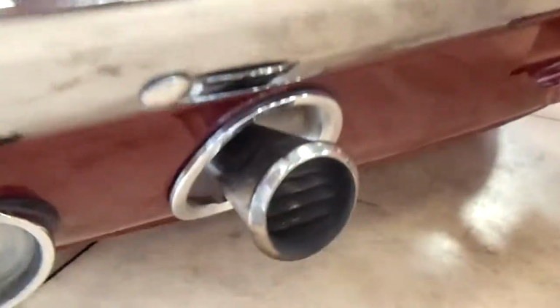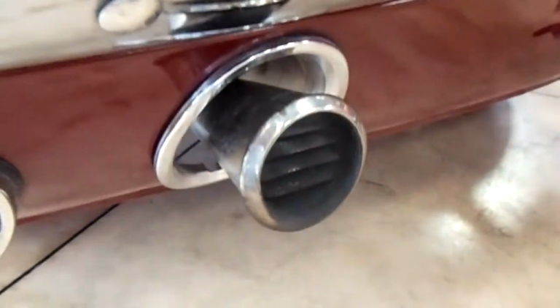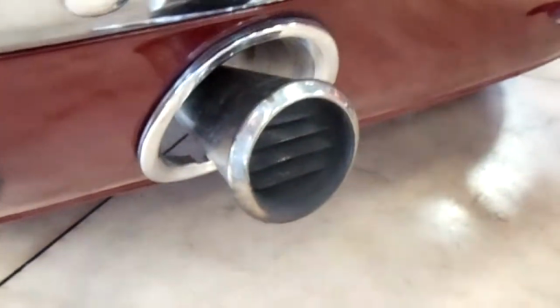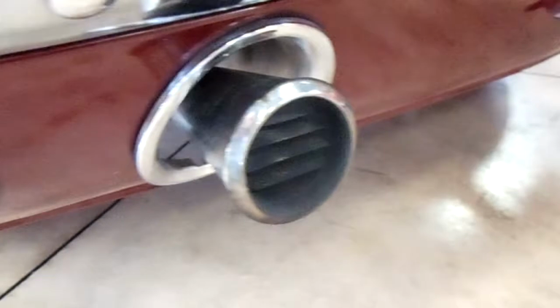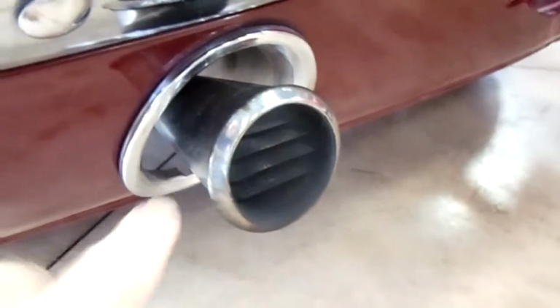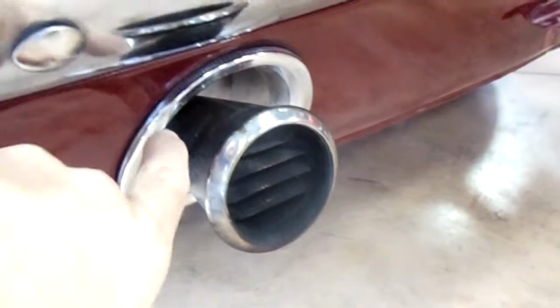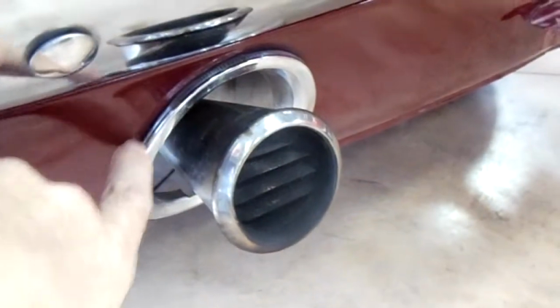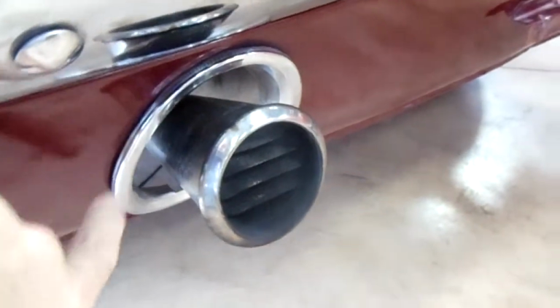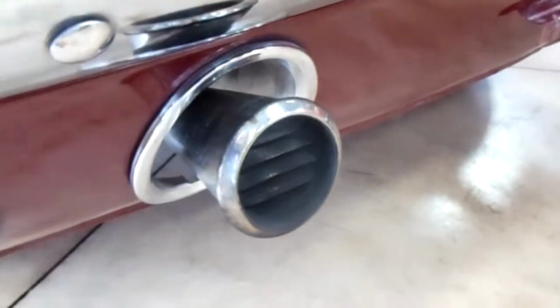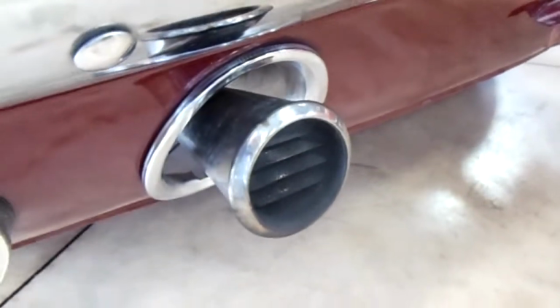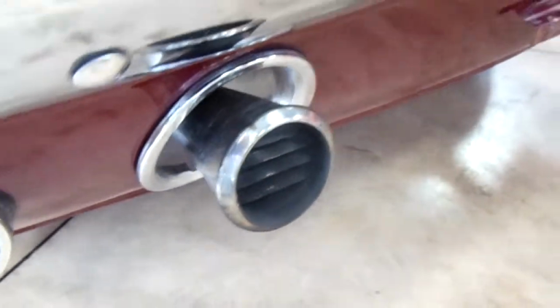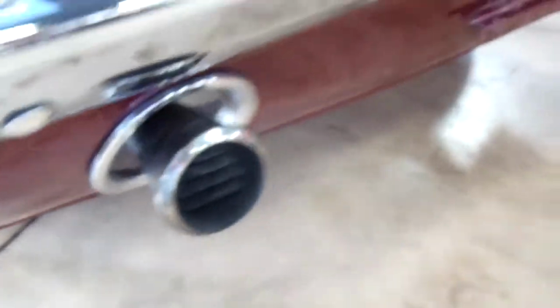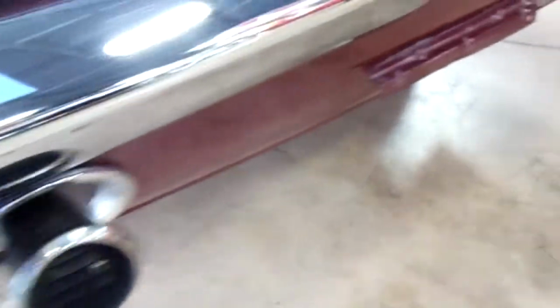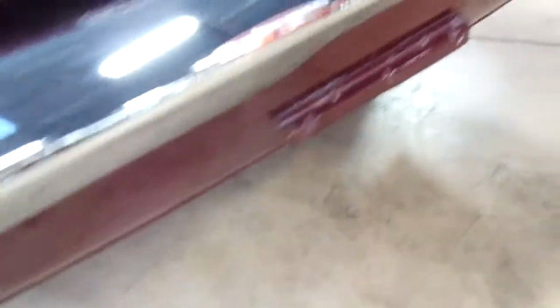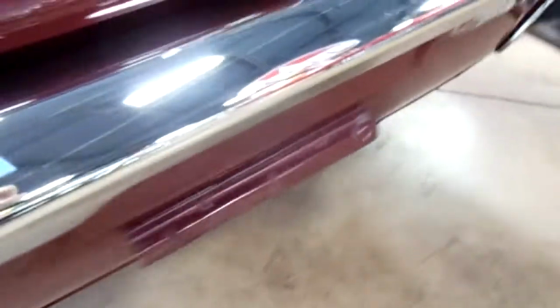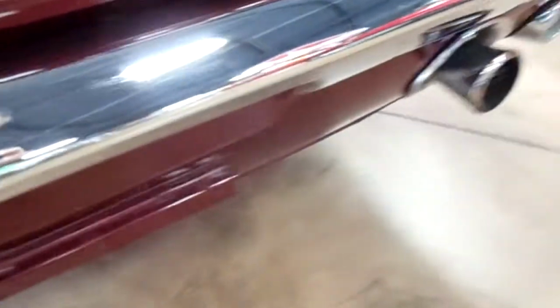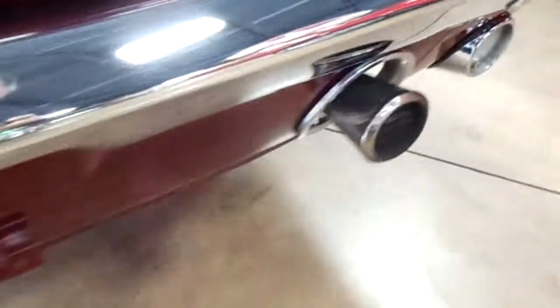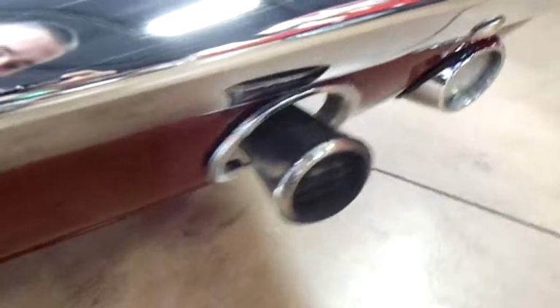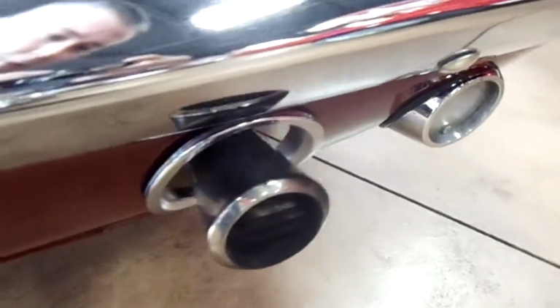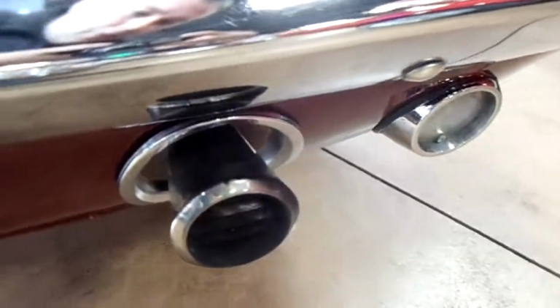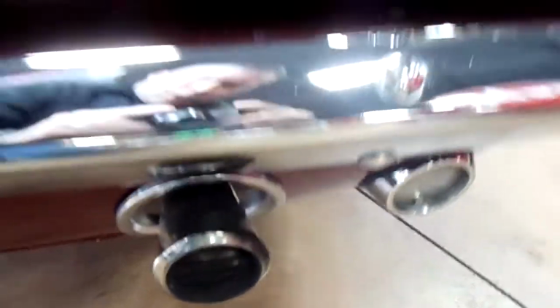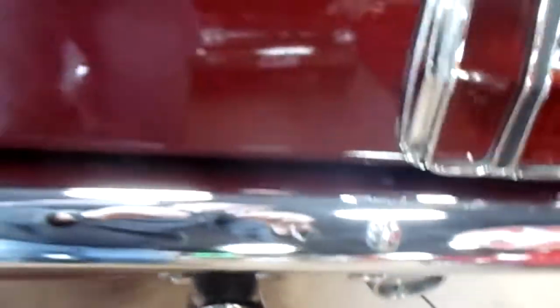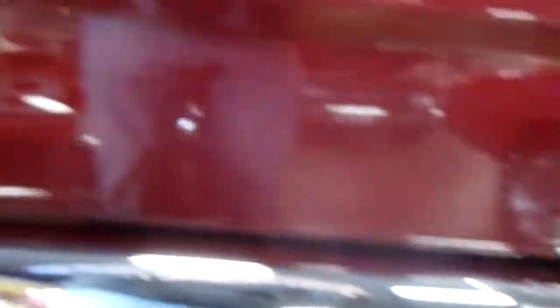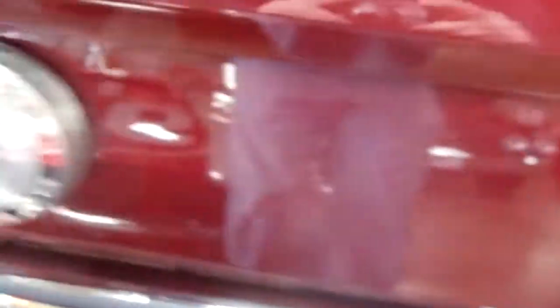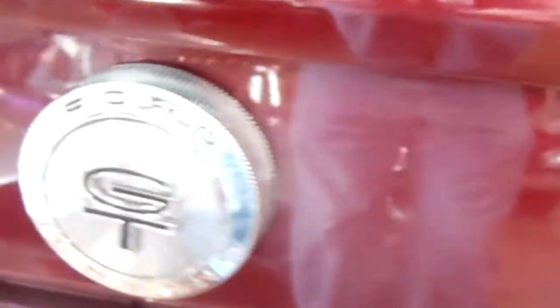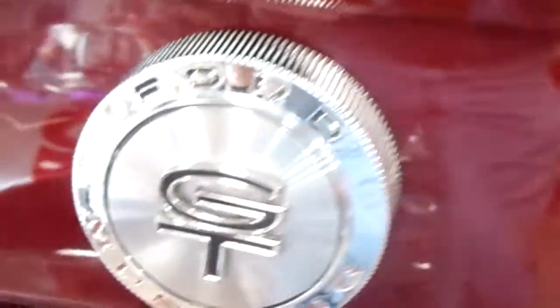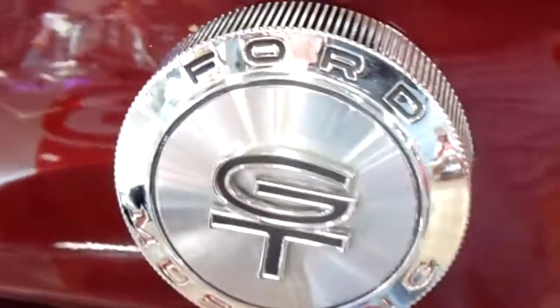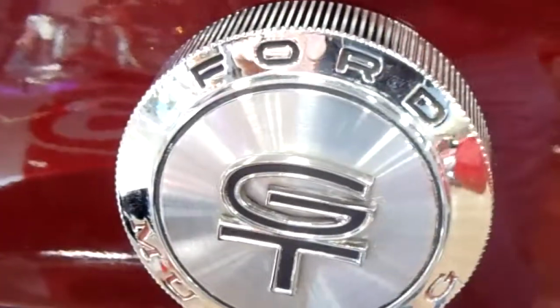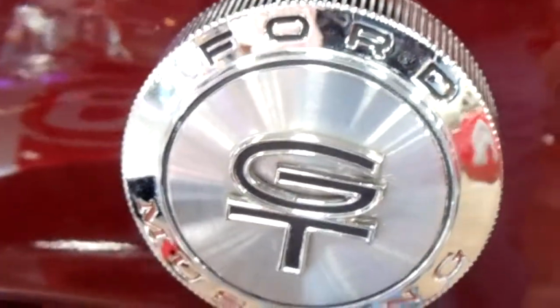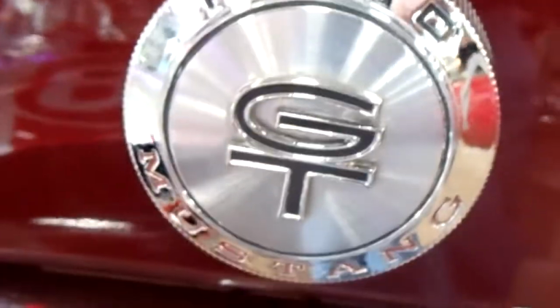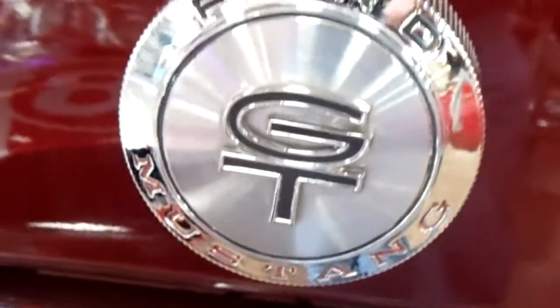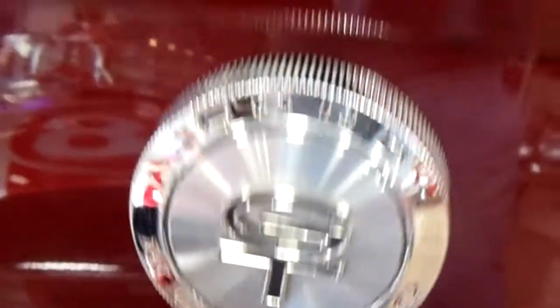So you've got the dual exhaust and it actually comes right through this rear valance panel — pretty cool. There's the gas filler back here.